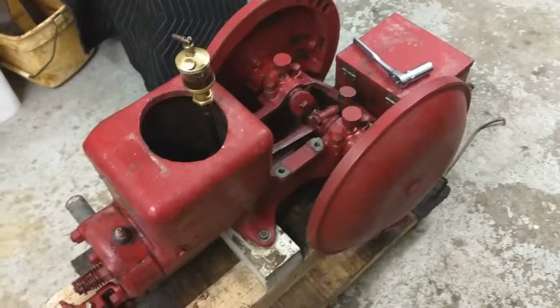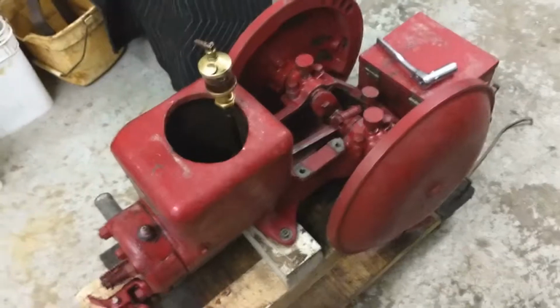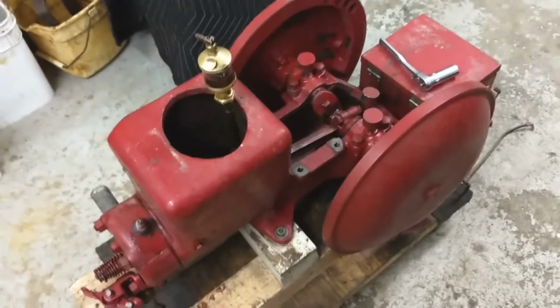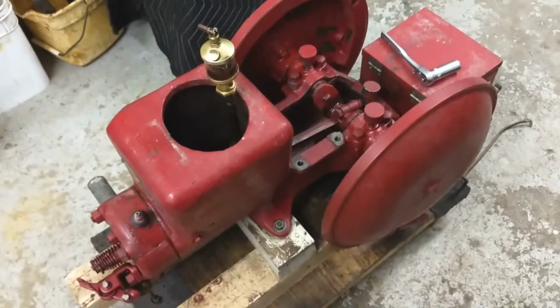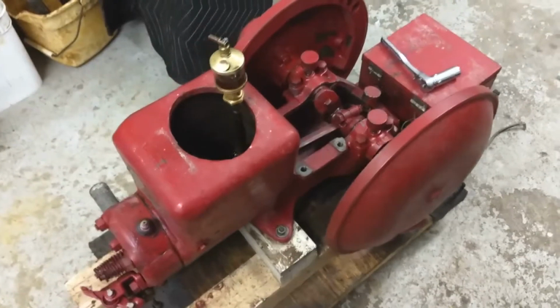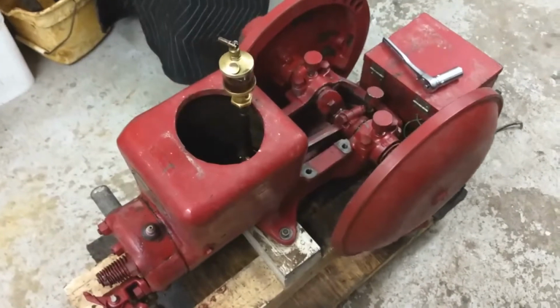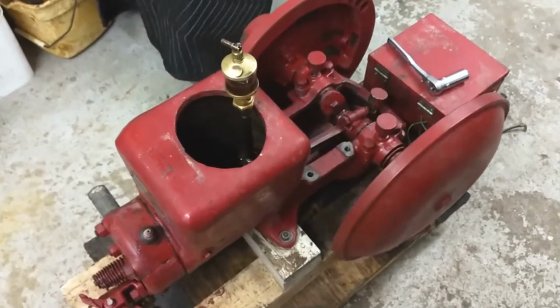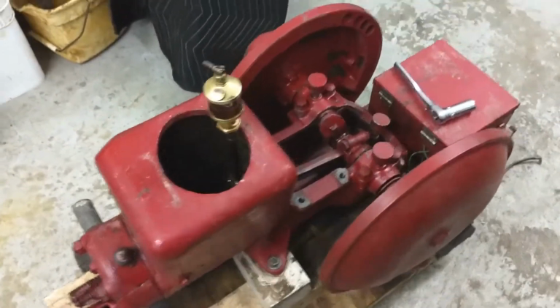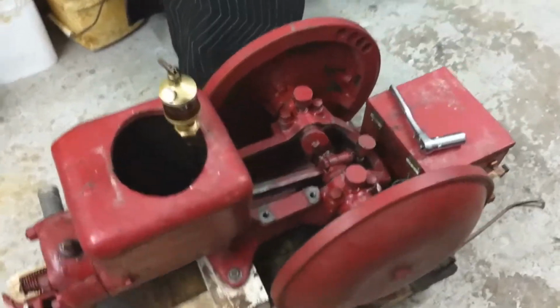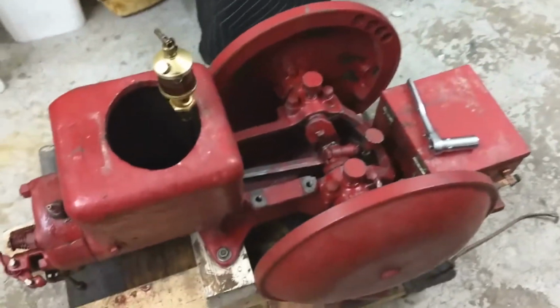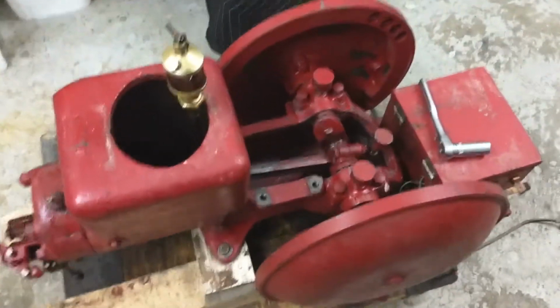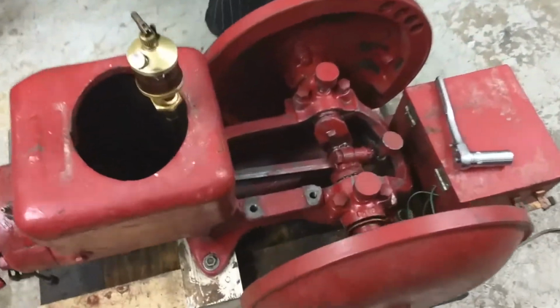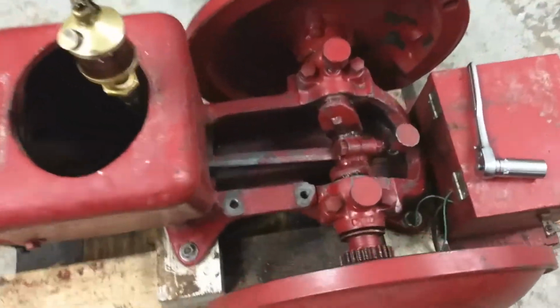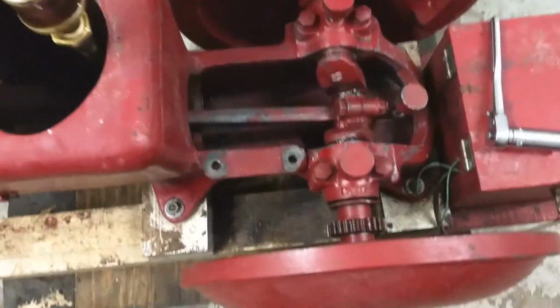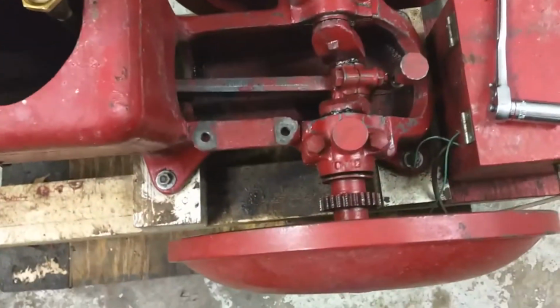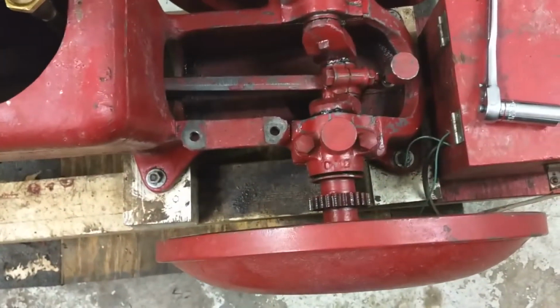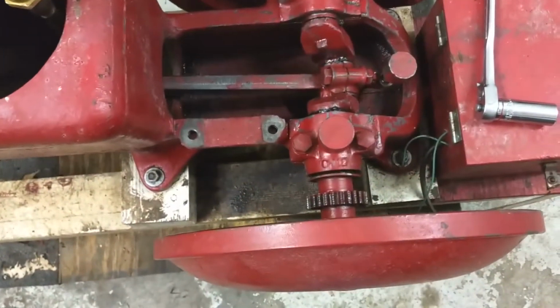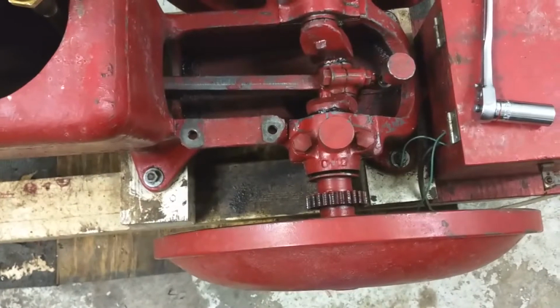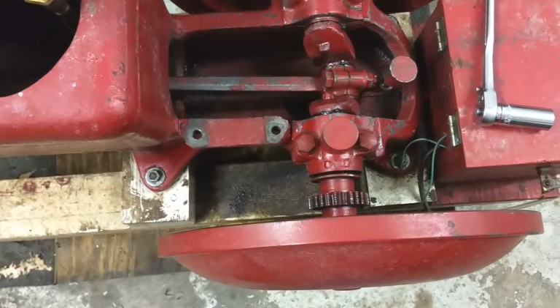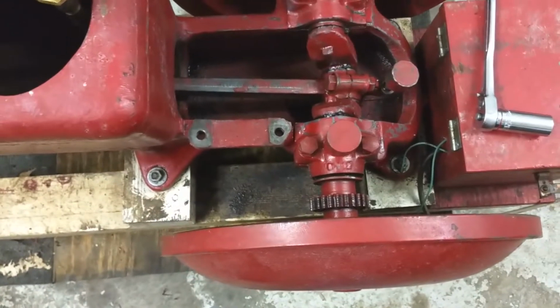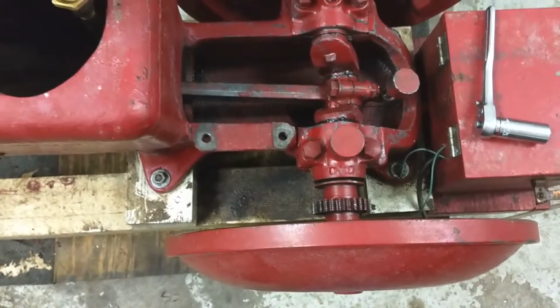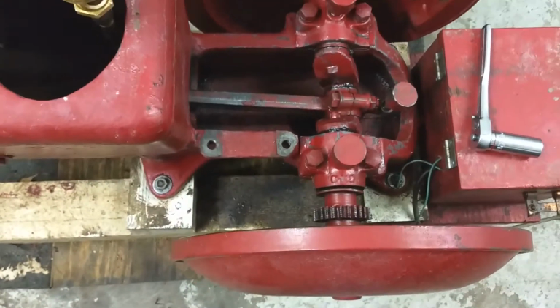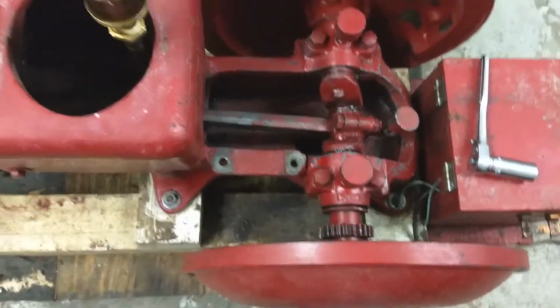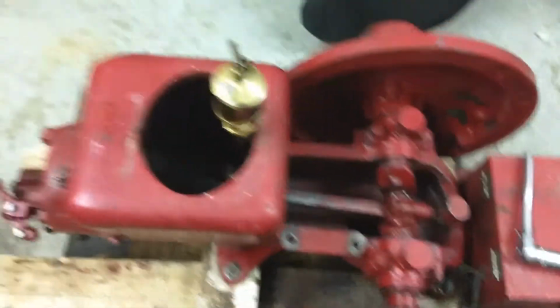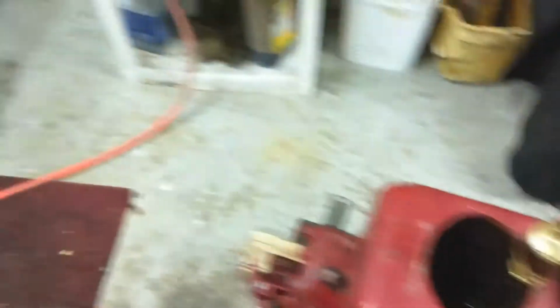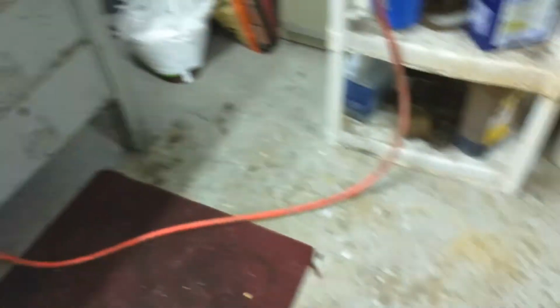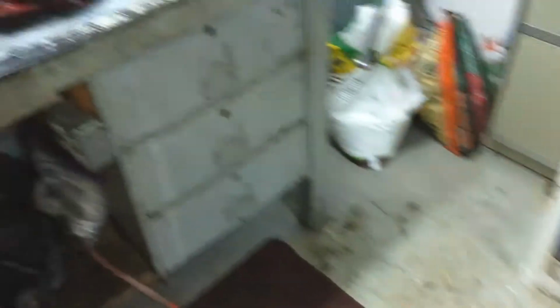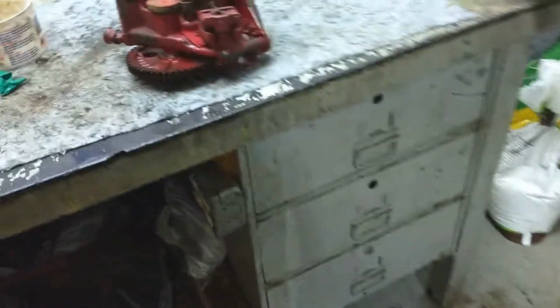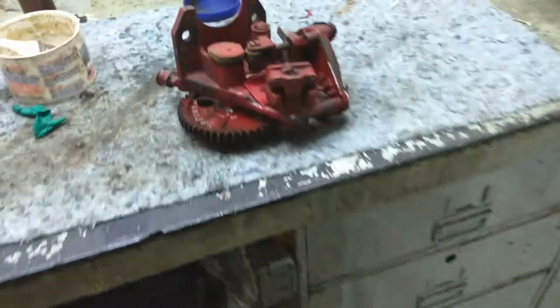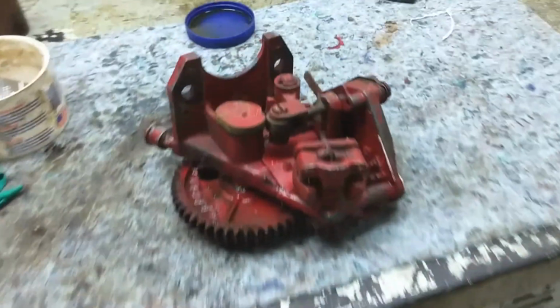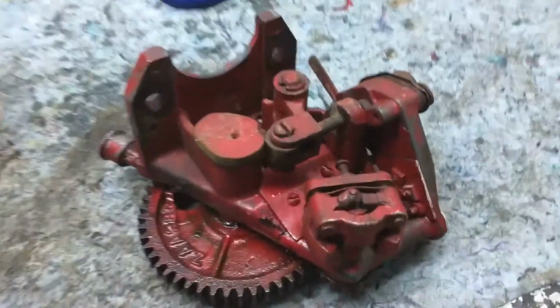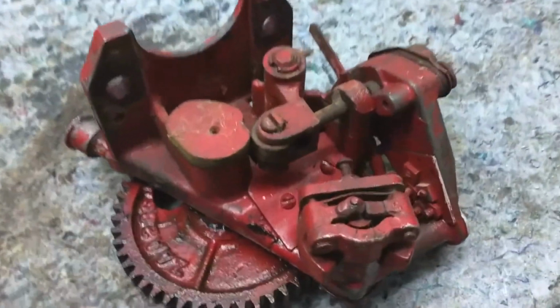Fairbanks-Morris dish pan engine here. As you can see, I've got the governor and cam assembly off on my workbench over here.